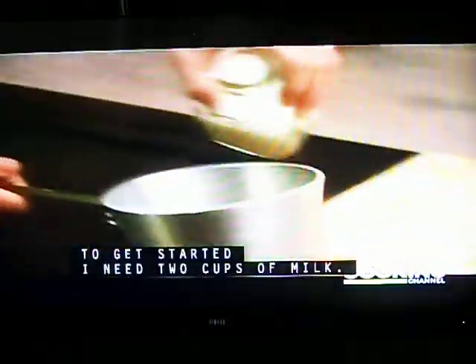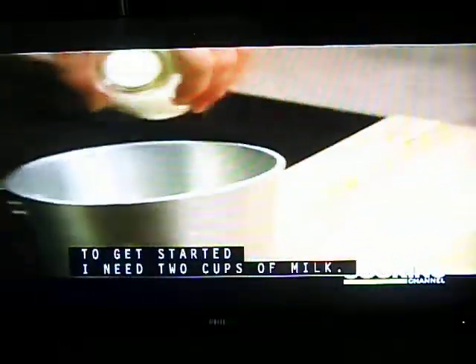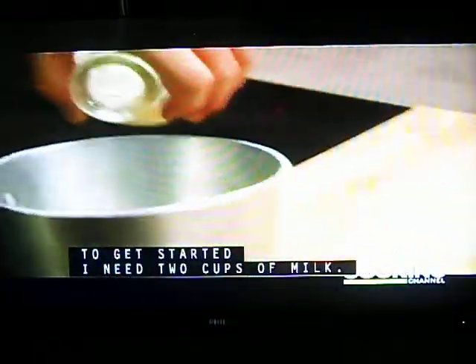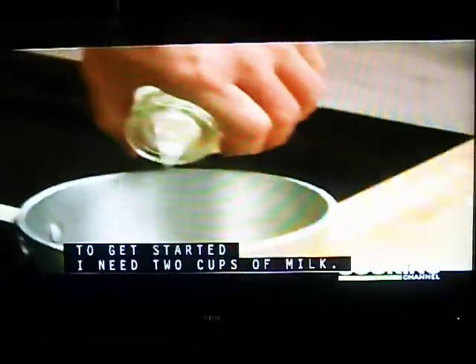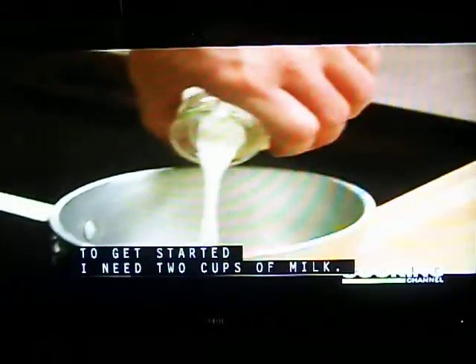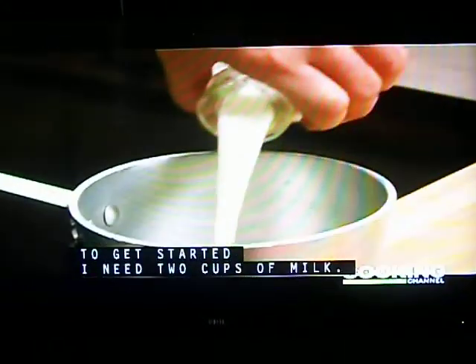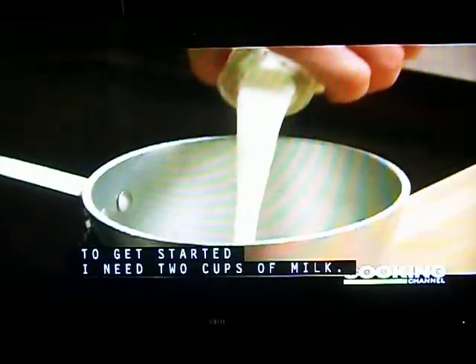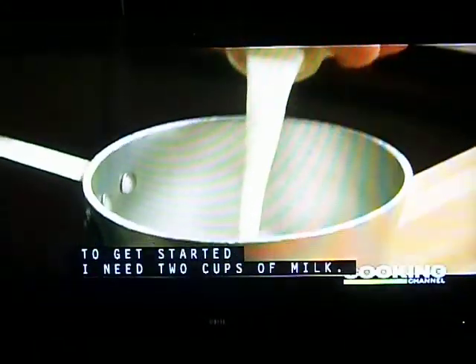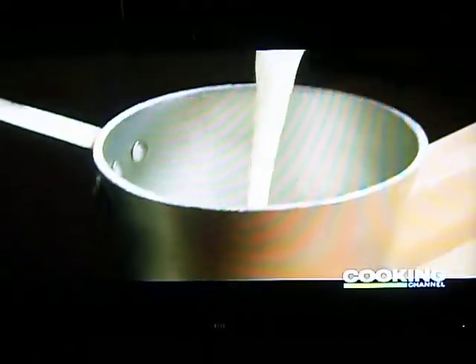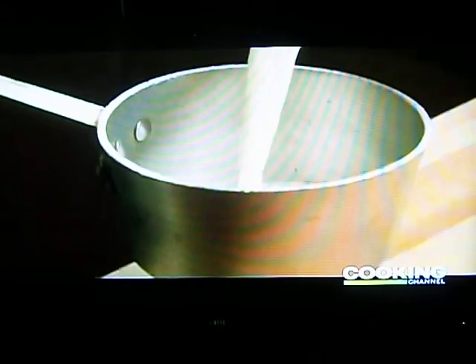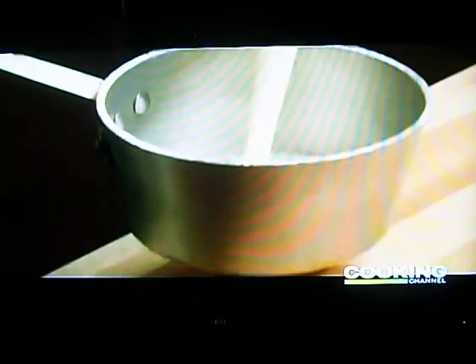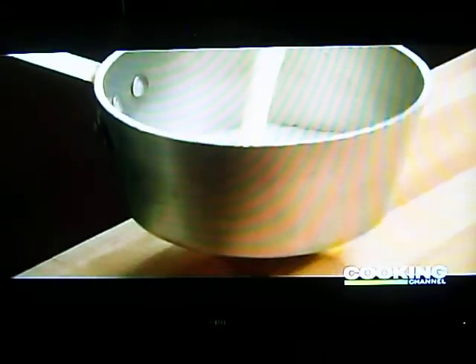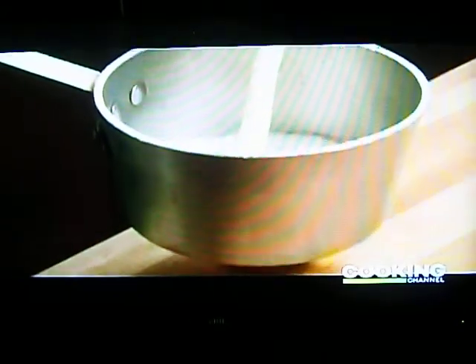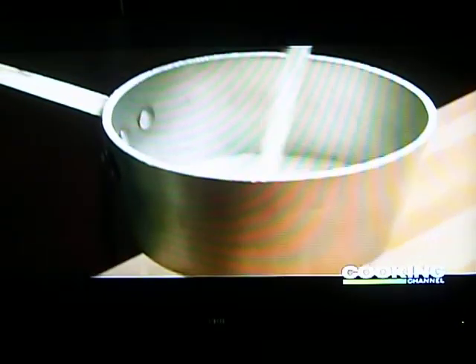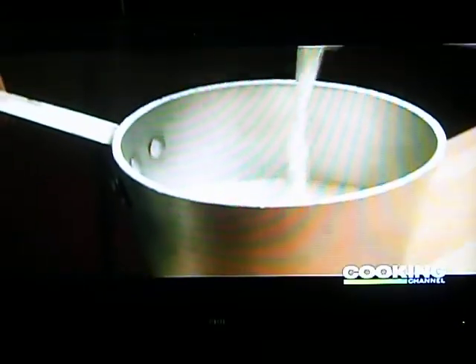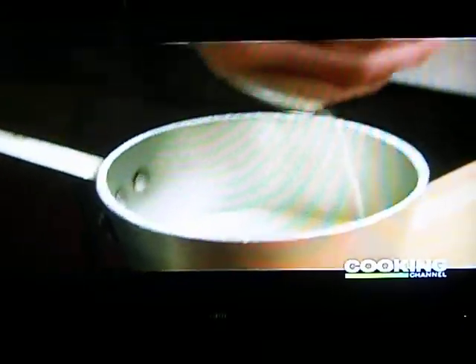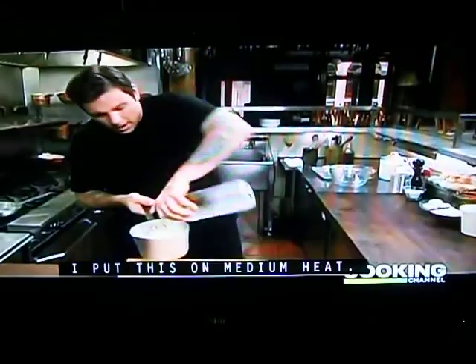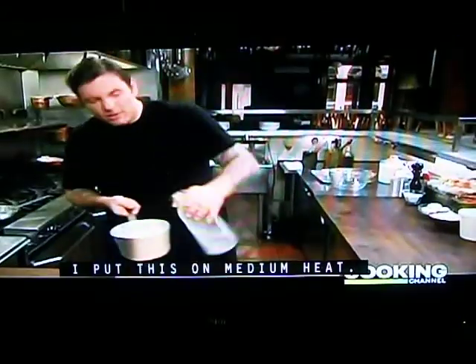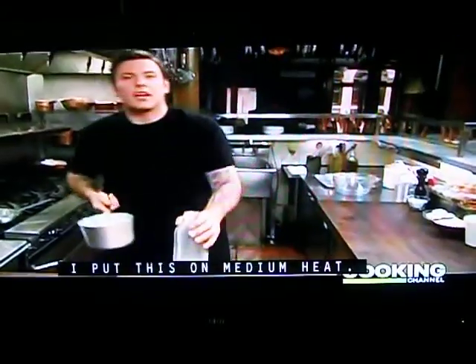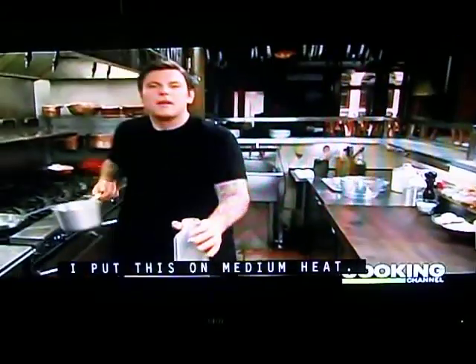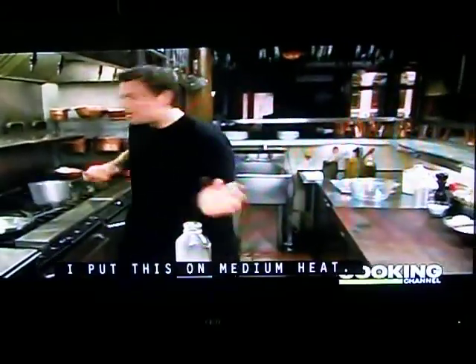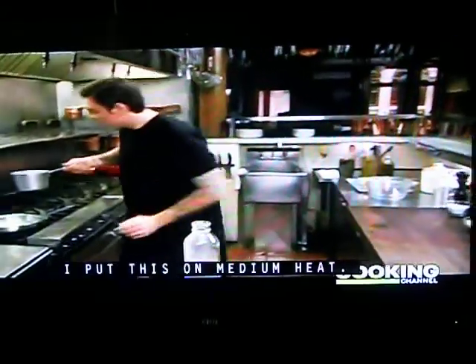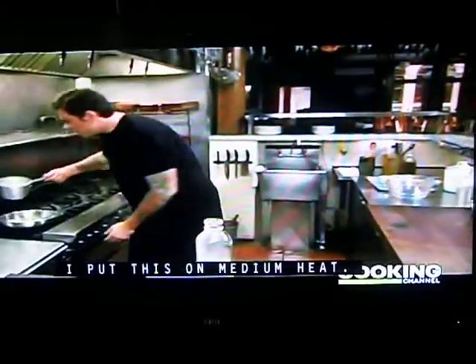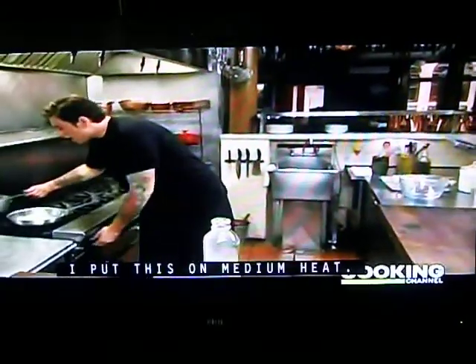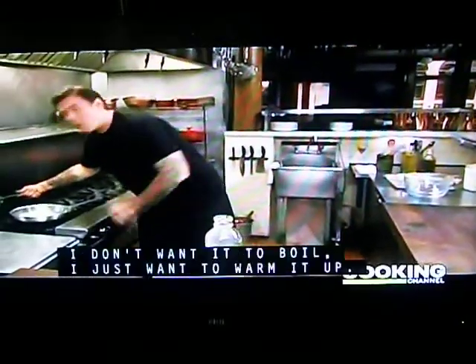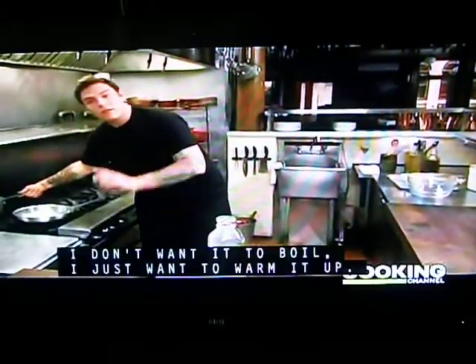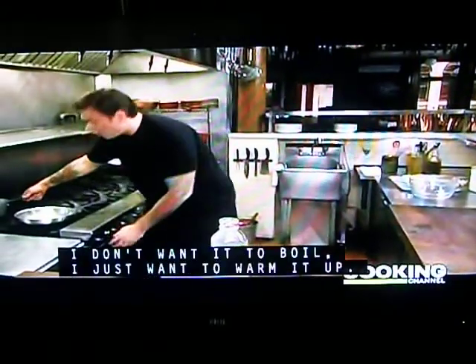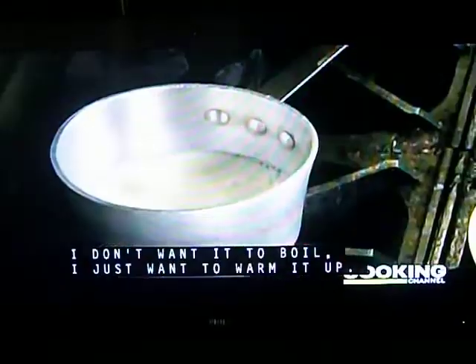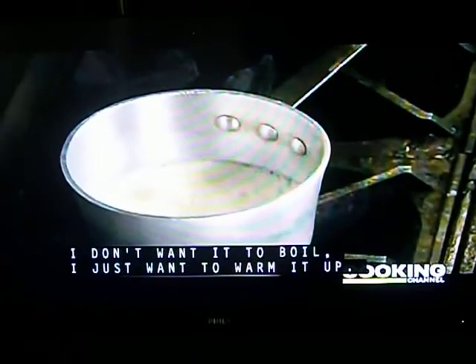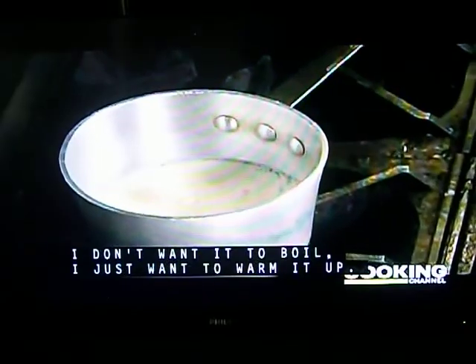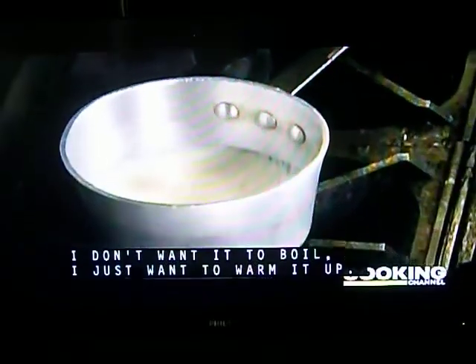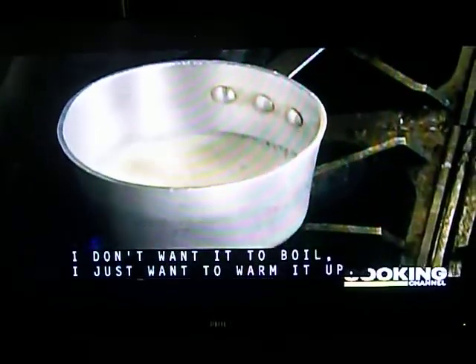To get started, I need two cups of milk. Put this on medium heat — I don't want it to boil, I just want to warm it up.